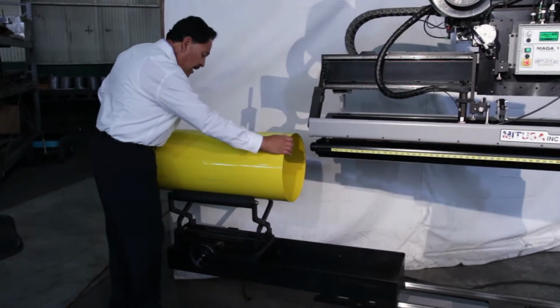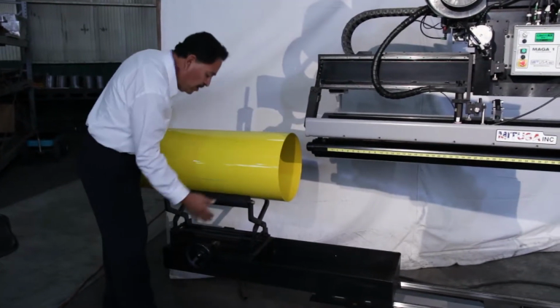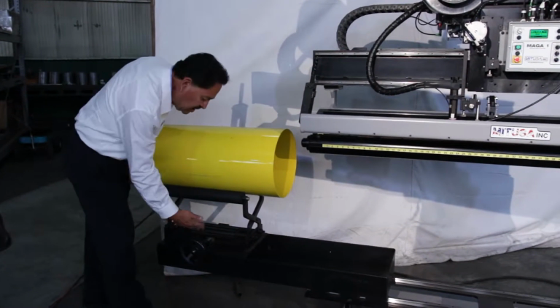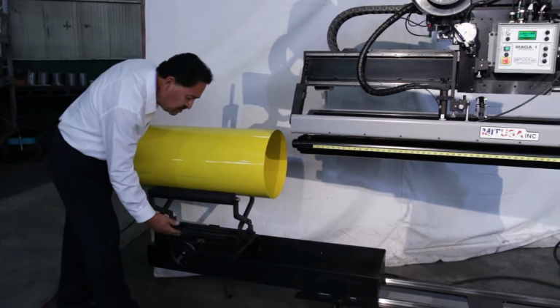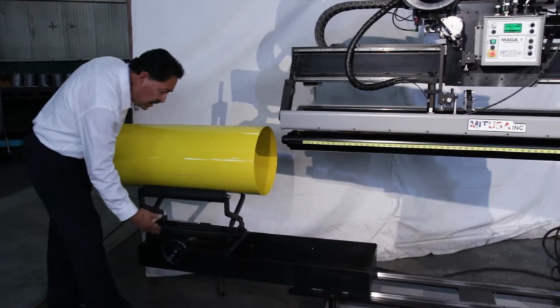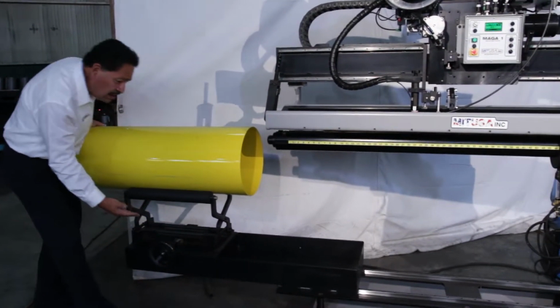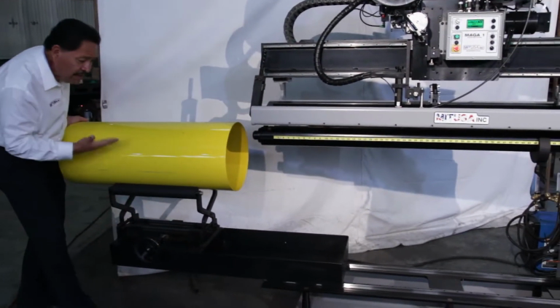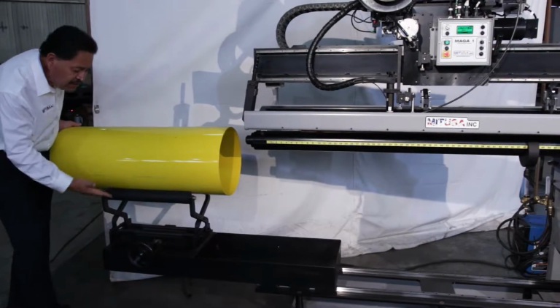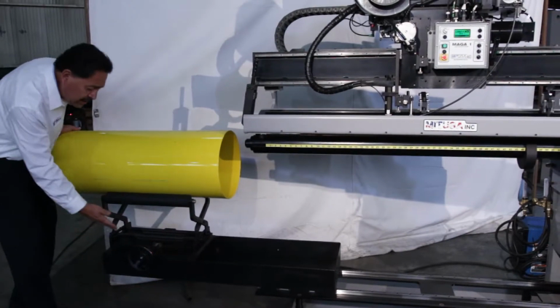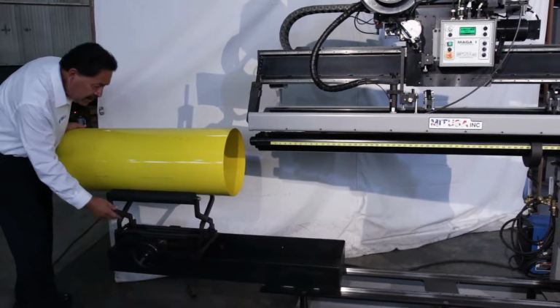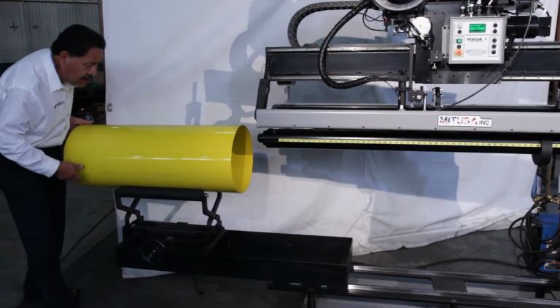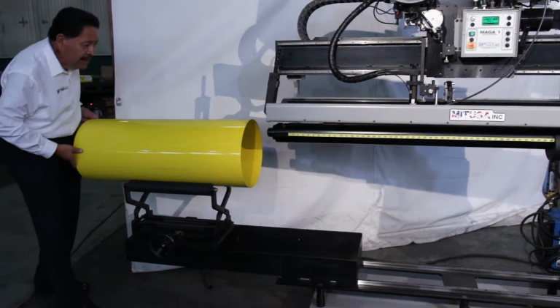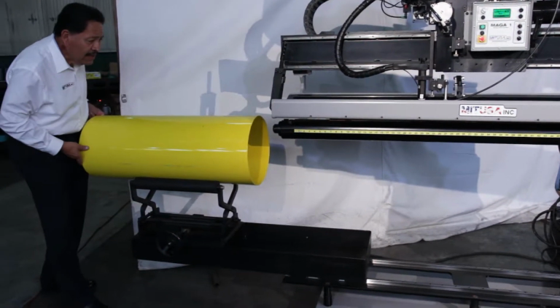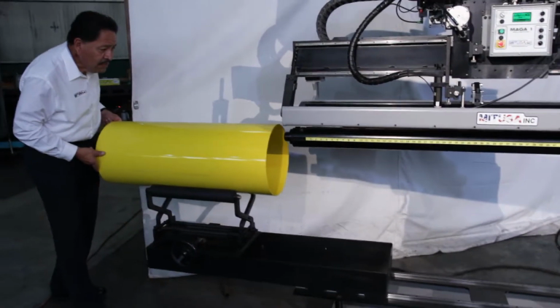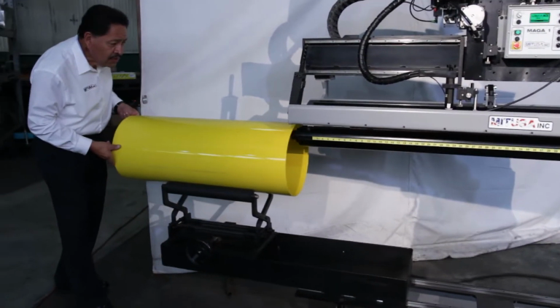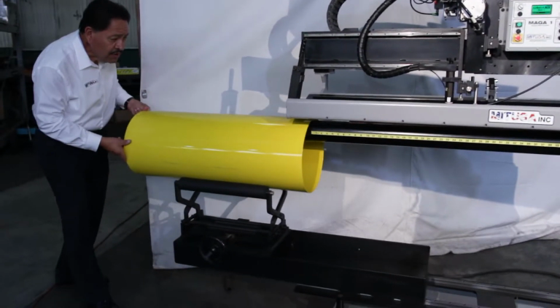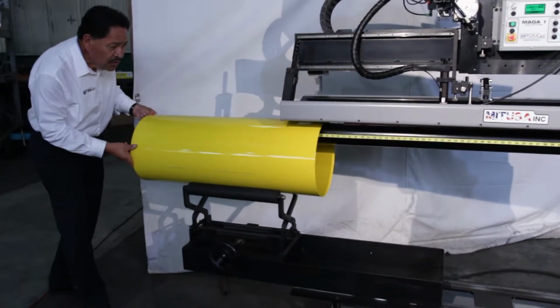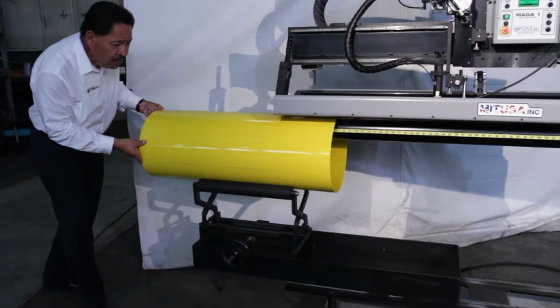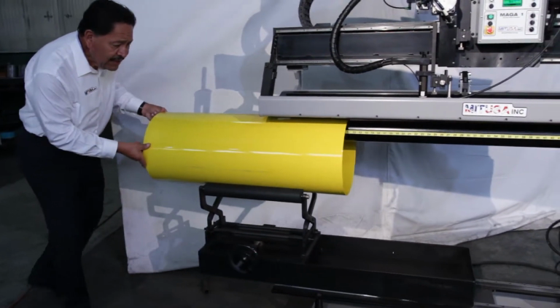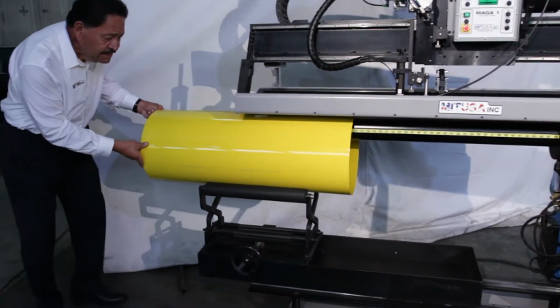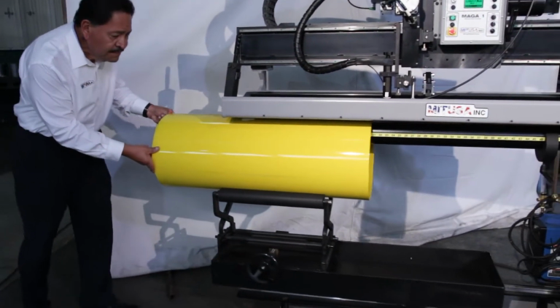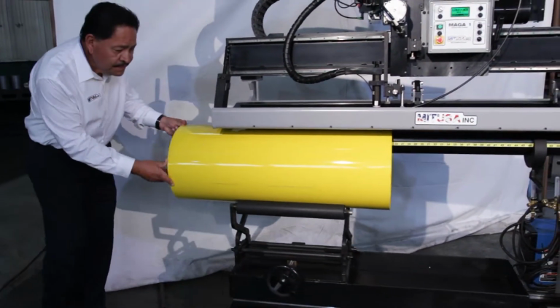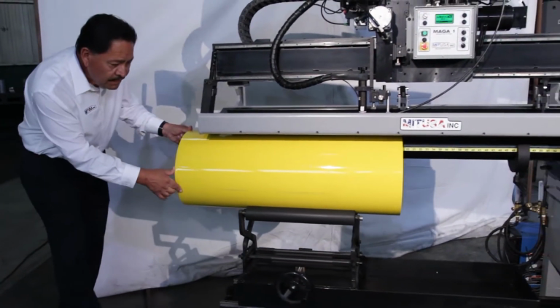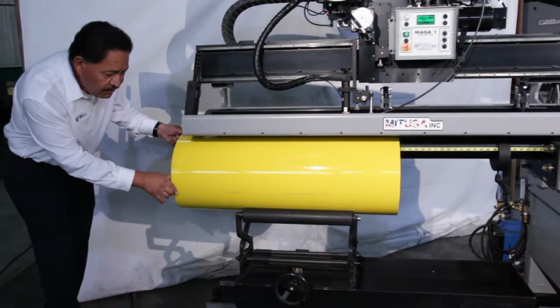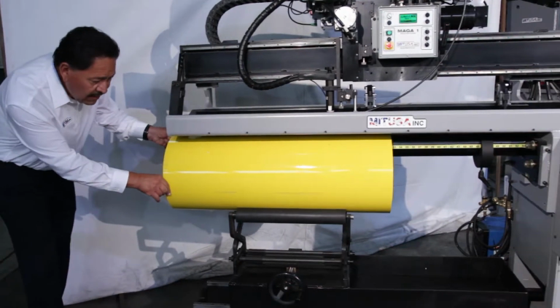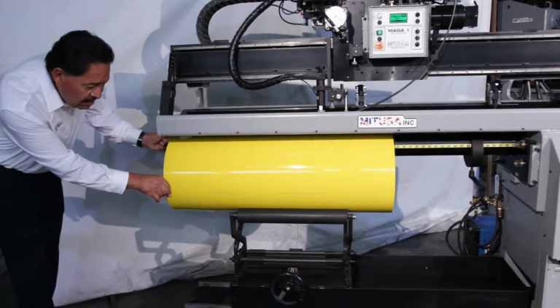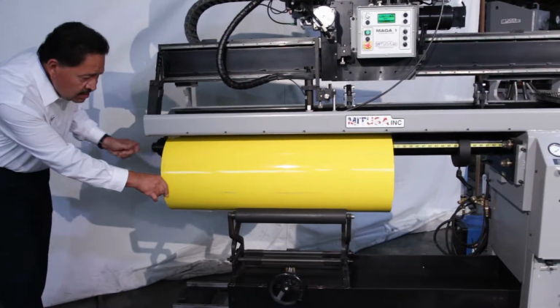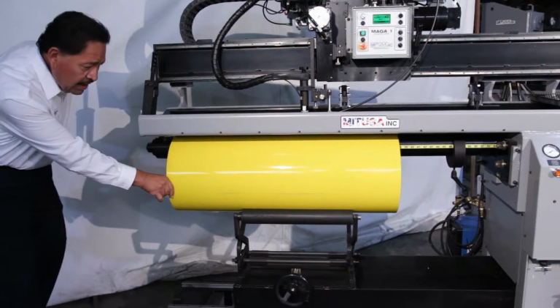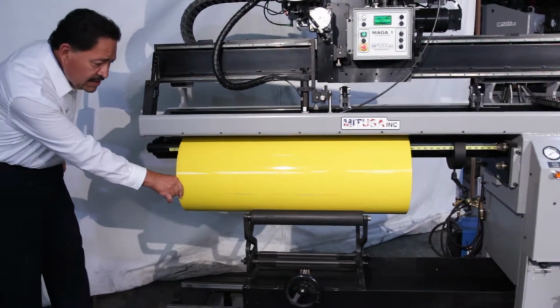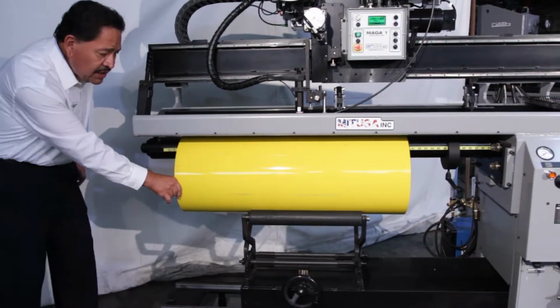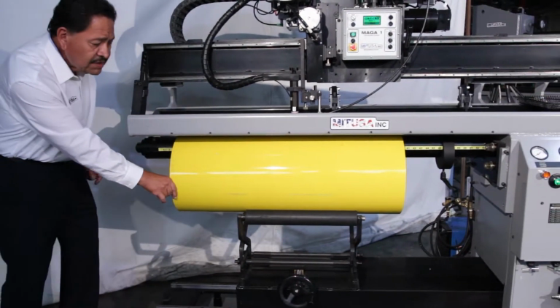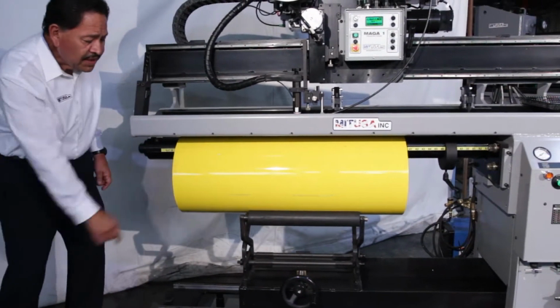He would adjust his elevation with the wheel here, and then he would be able to load the tube for welding to whatever position he wants.